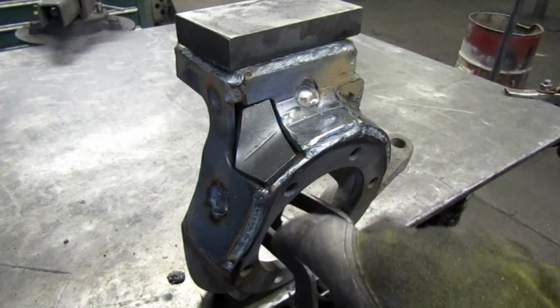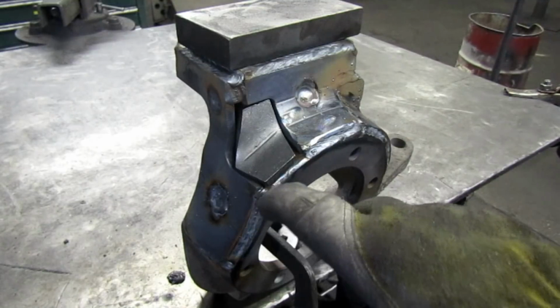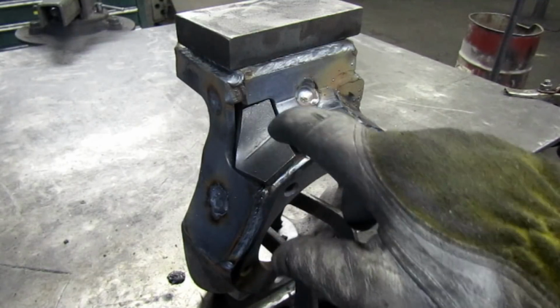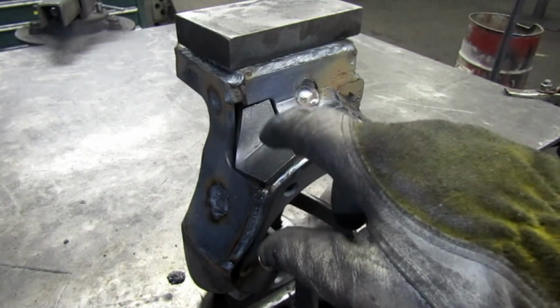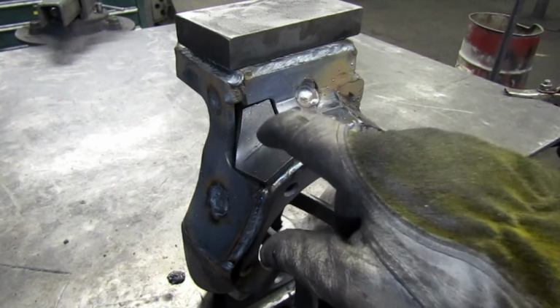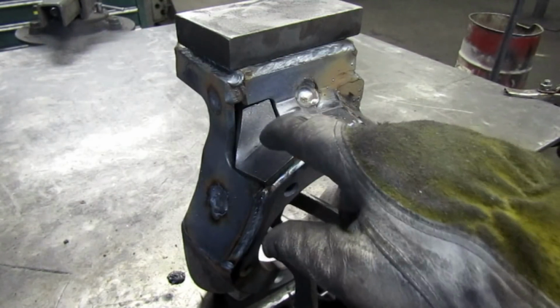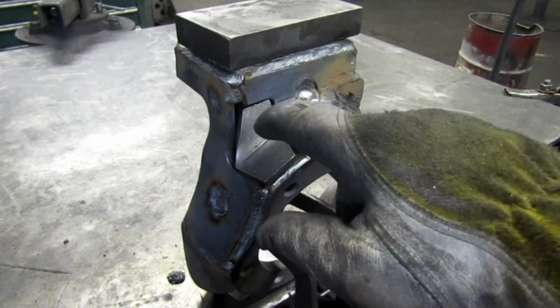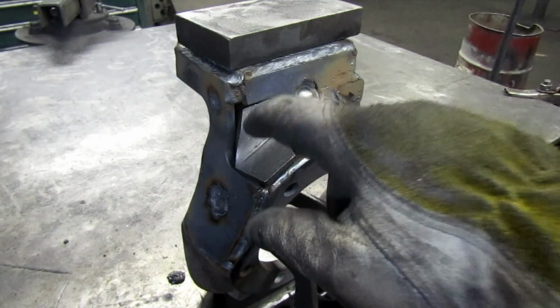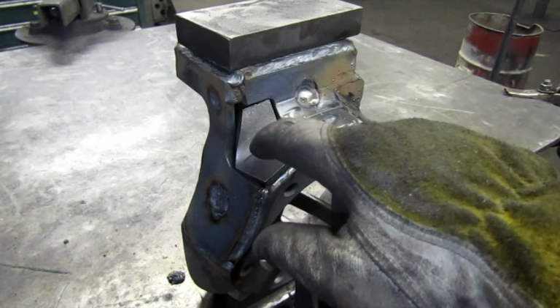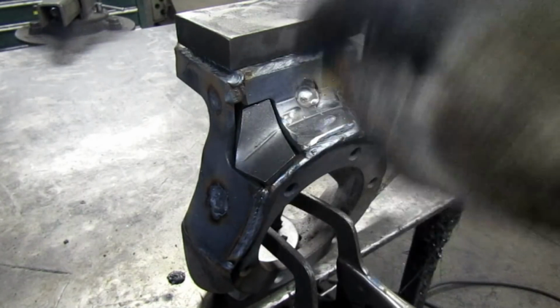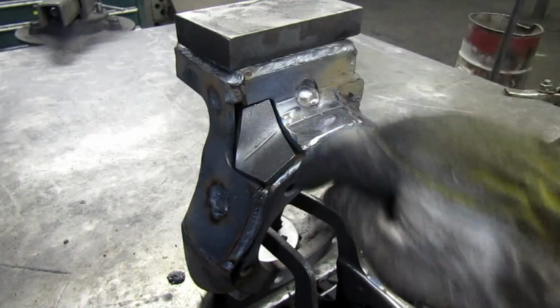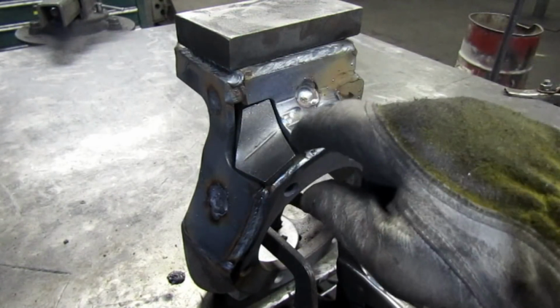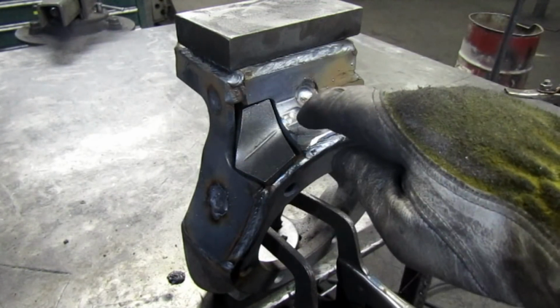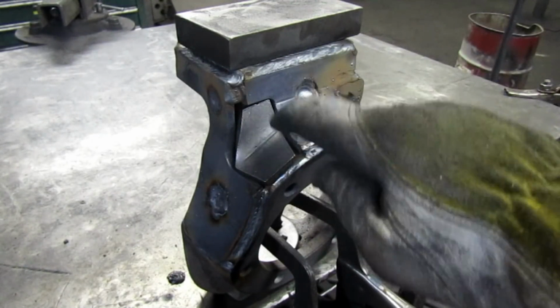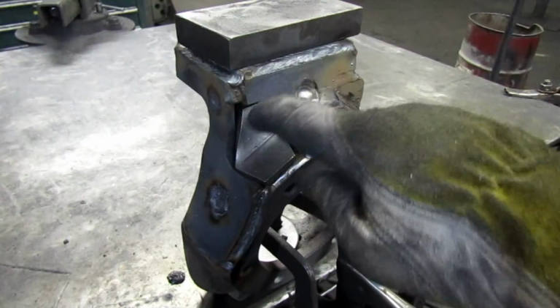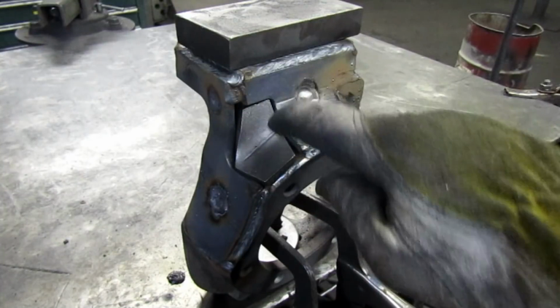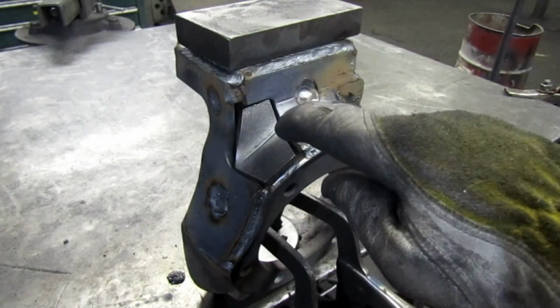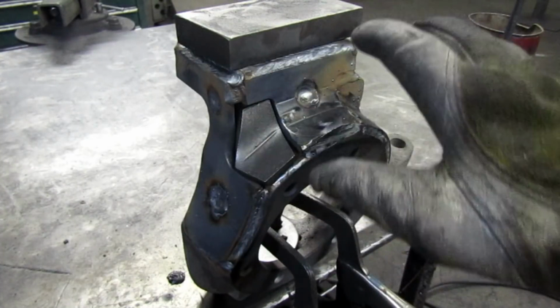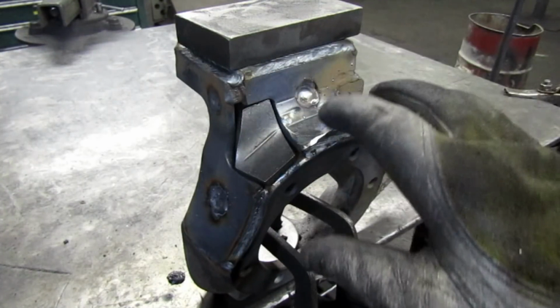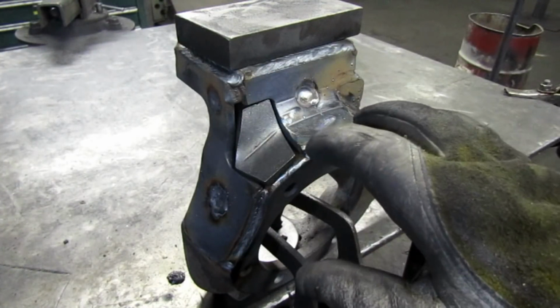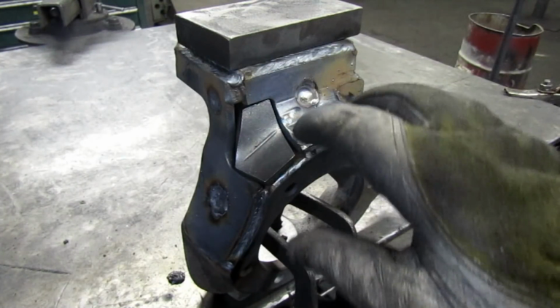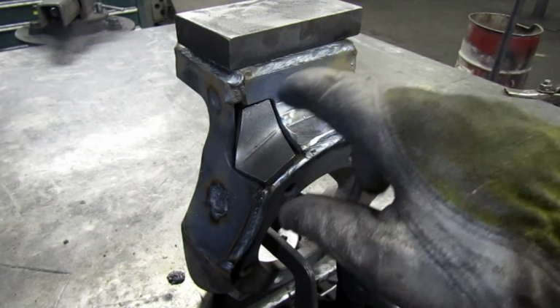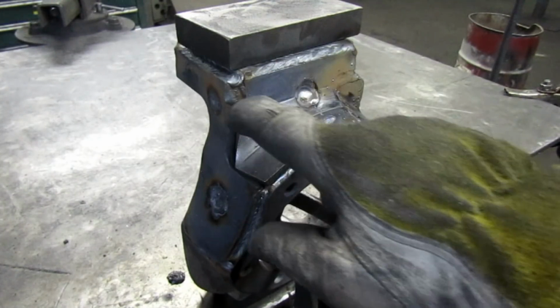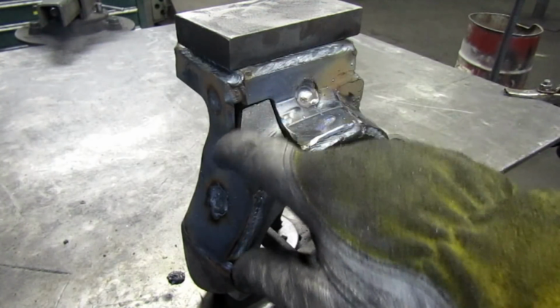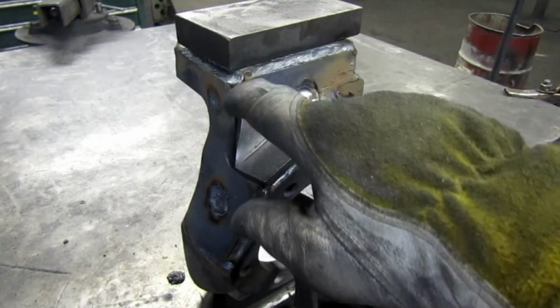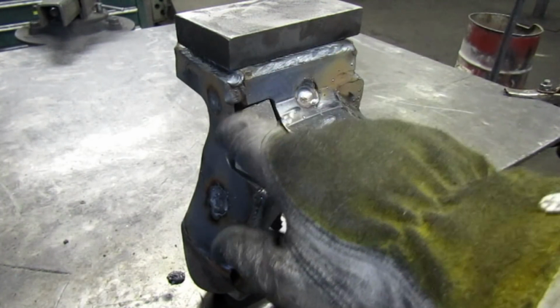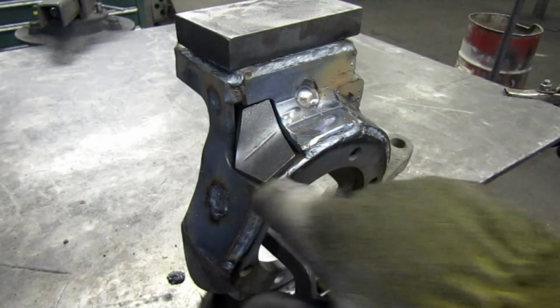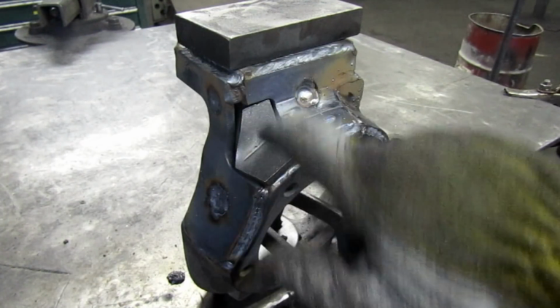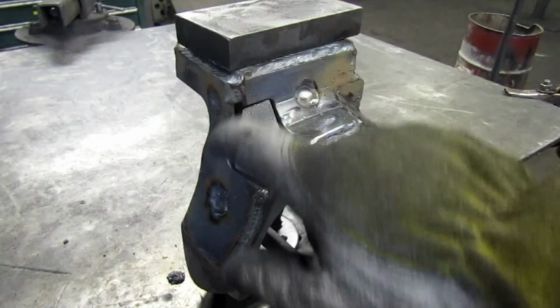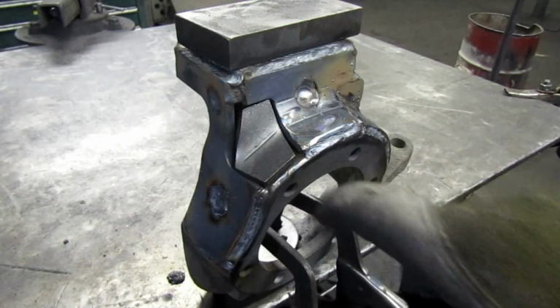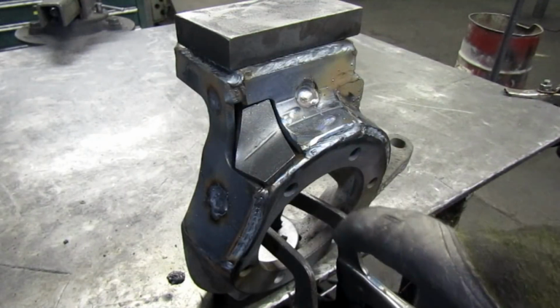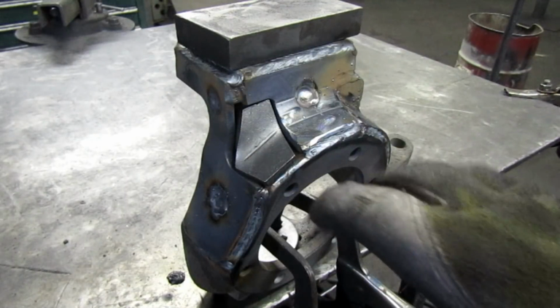You want to make sure you're welding the plates to the knuckle. Don't just weld the two plates together — that's not going to do you any good.